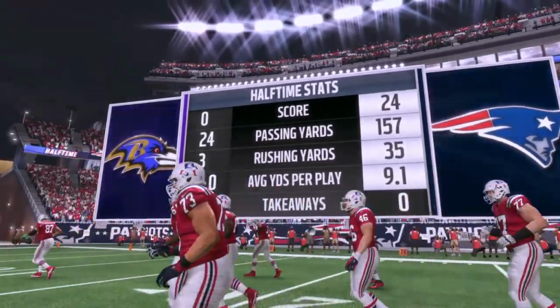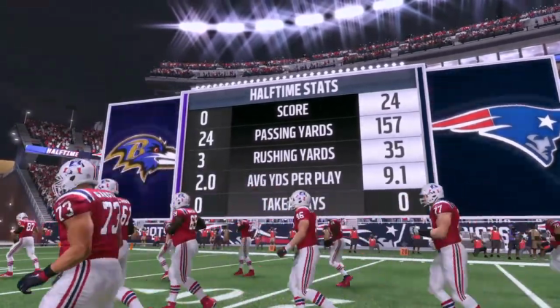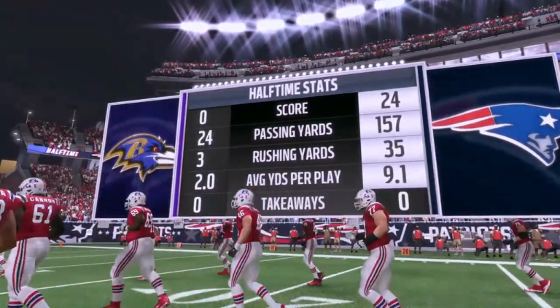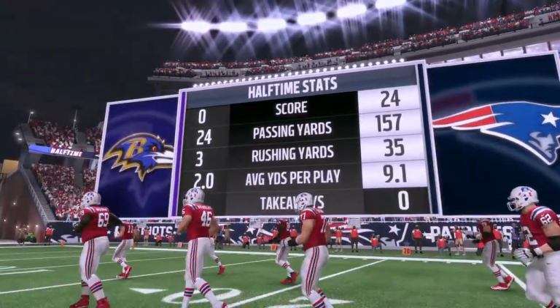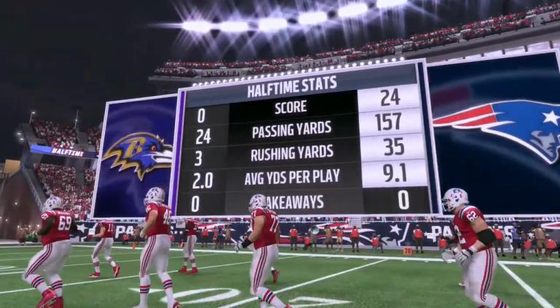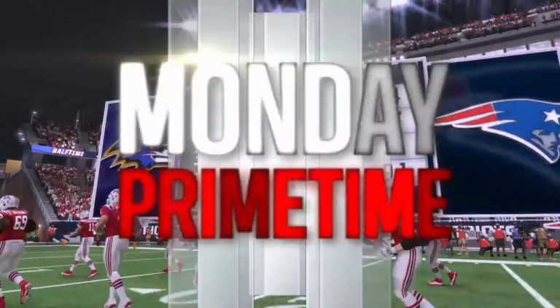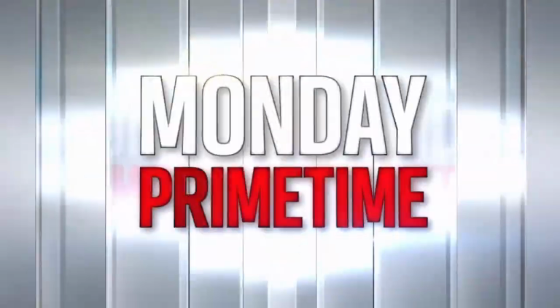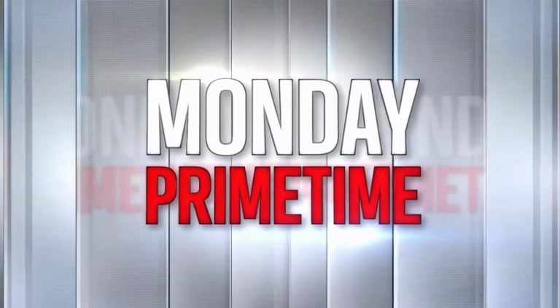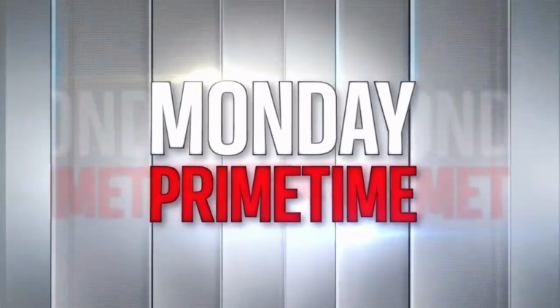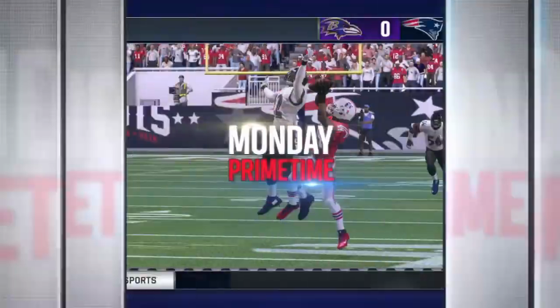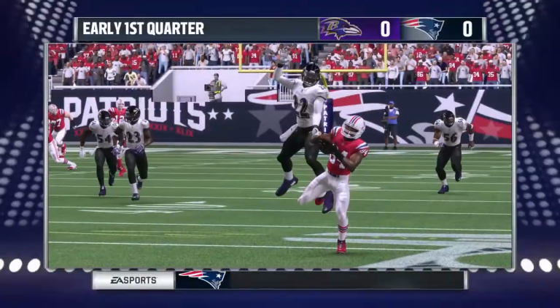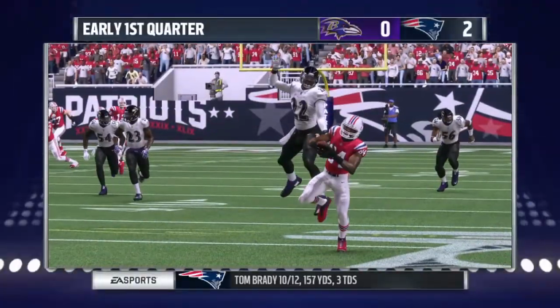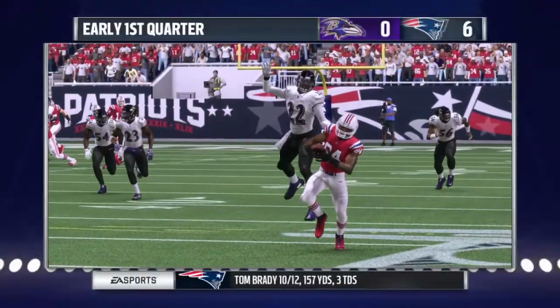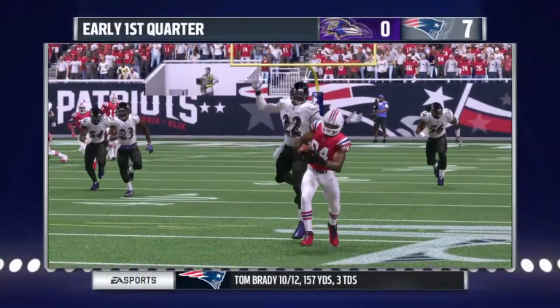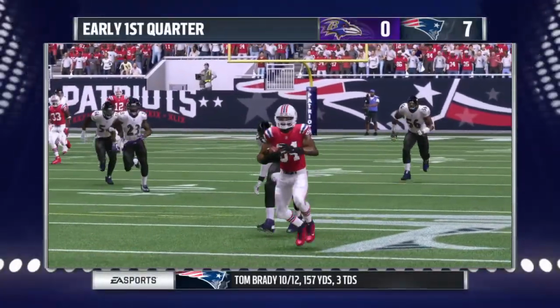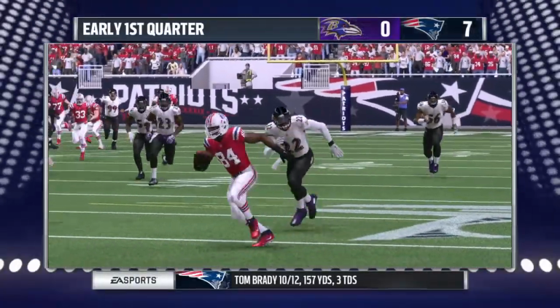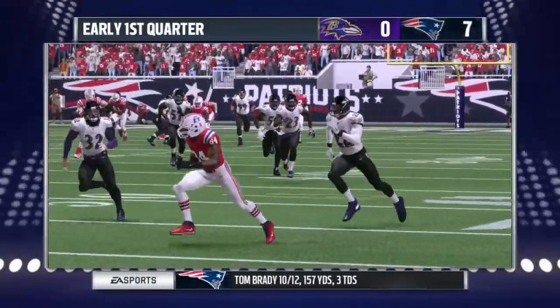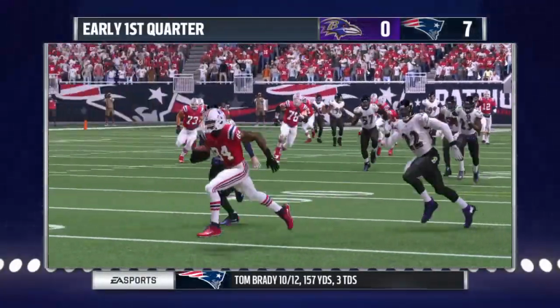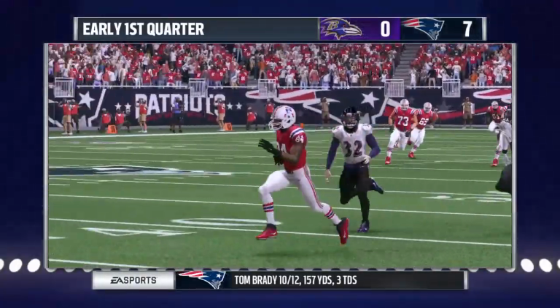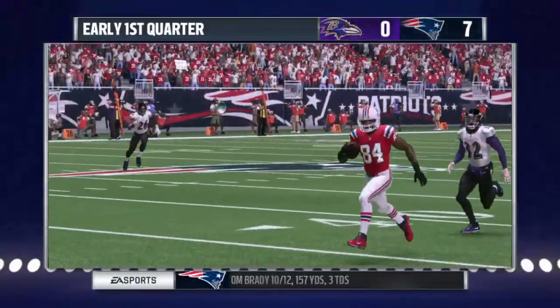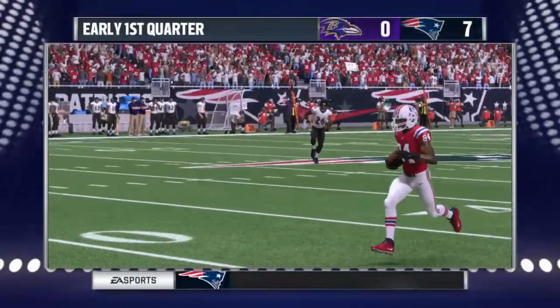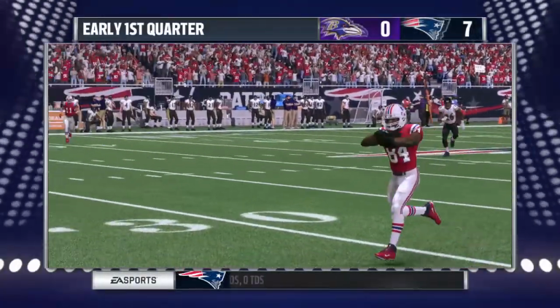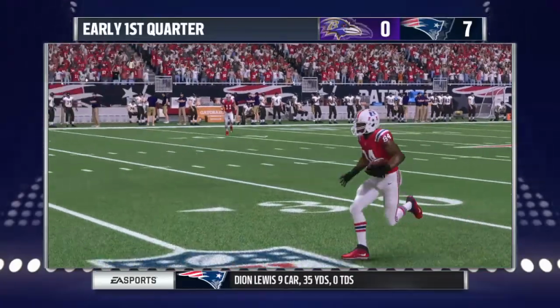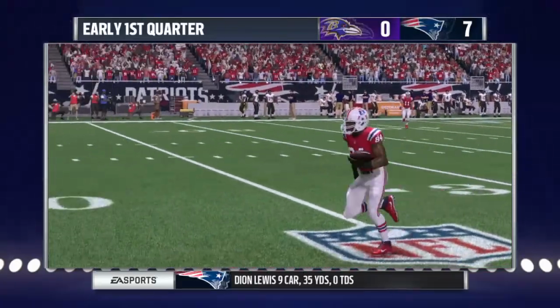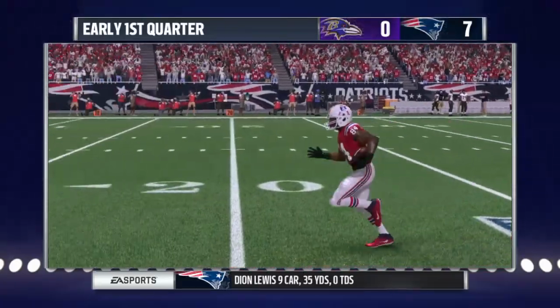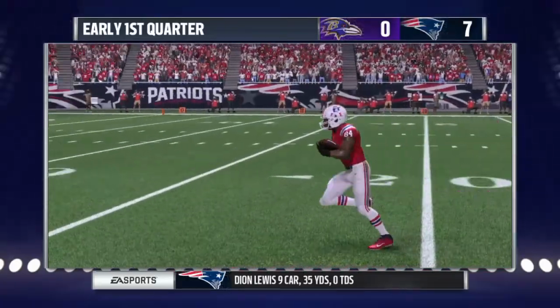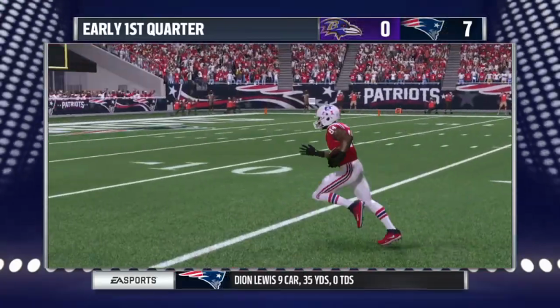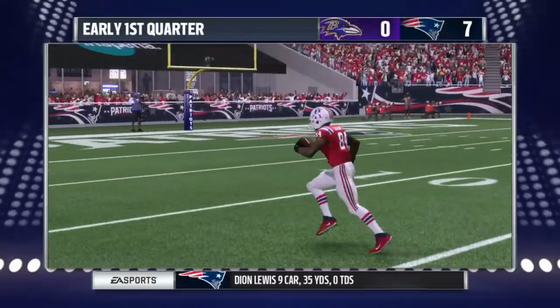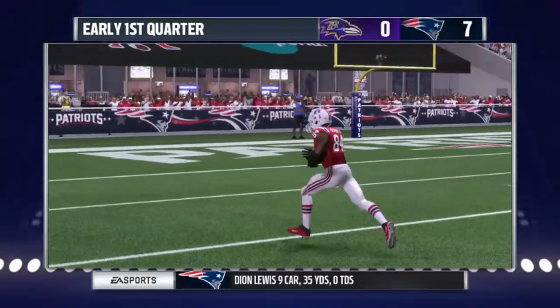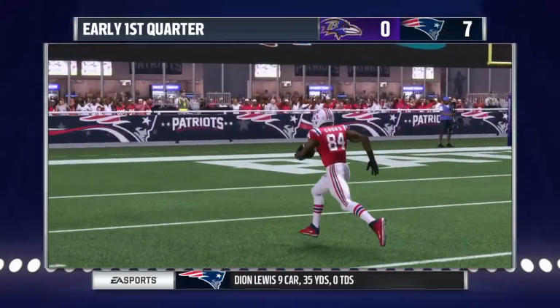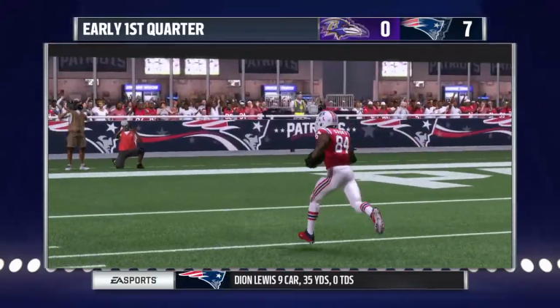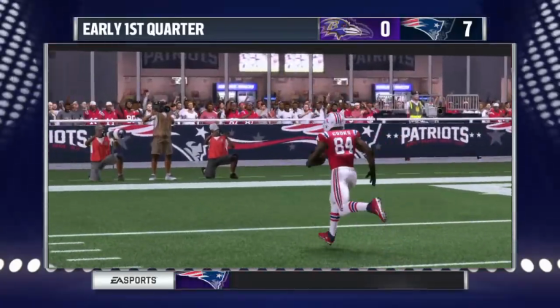All right, let's roll those moving pictures. First and ten, the catch in traffic made by Cooks. And this play will go for six. That puts them up by a touchdown.